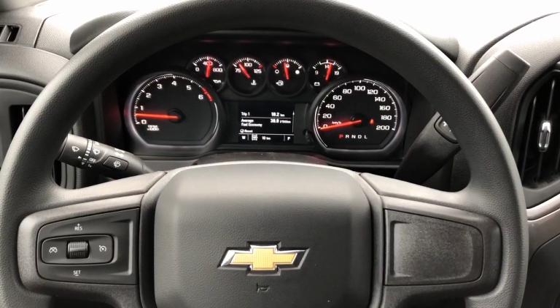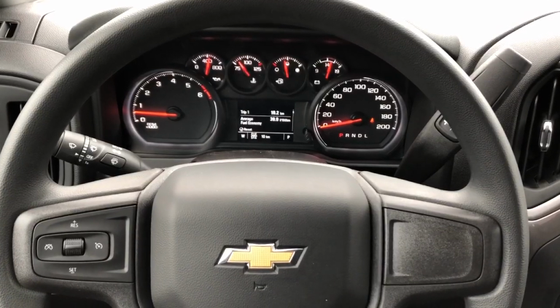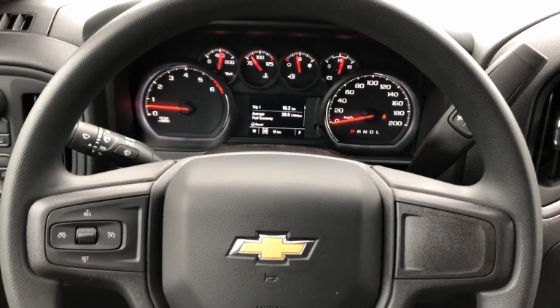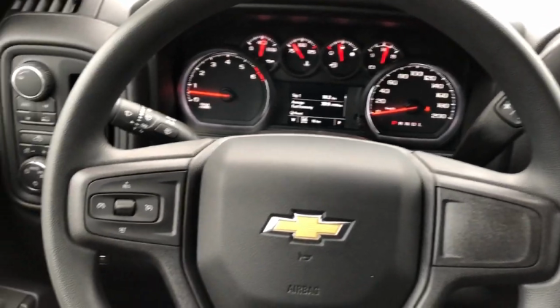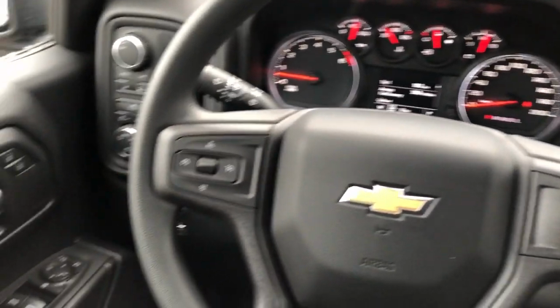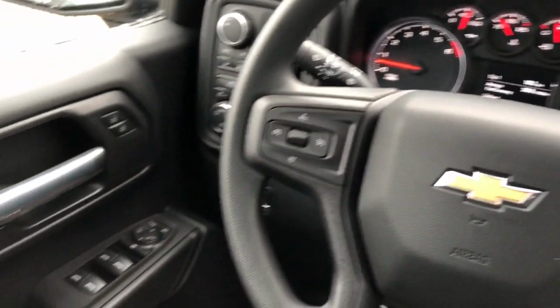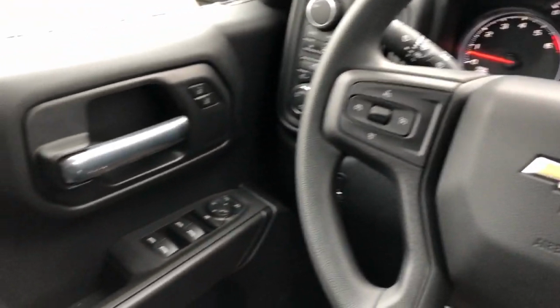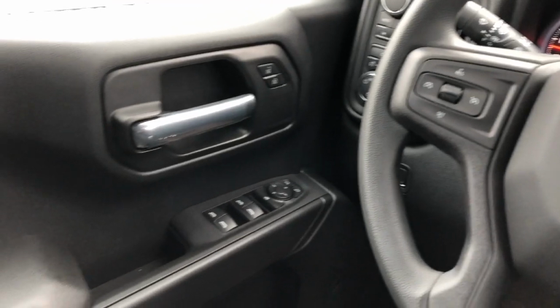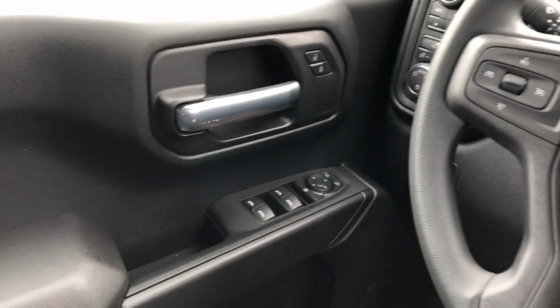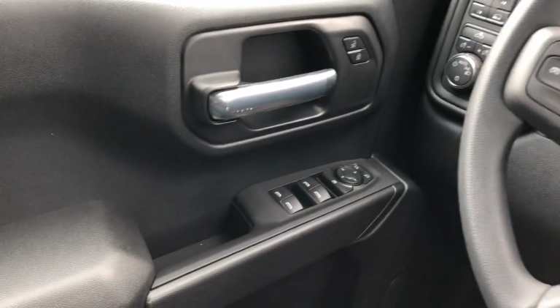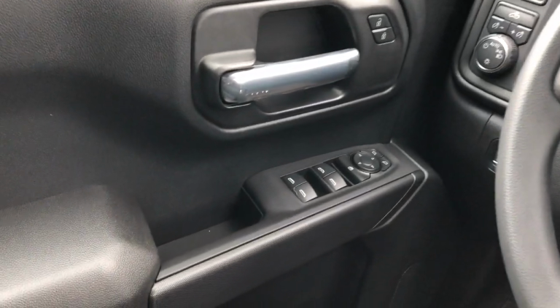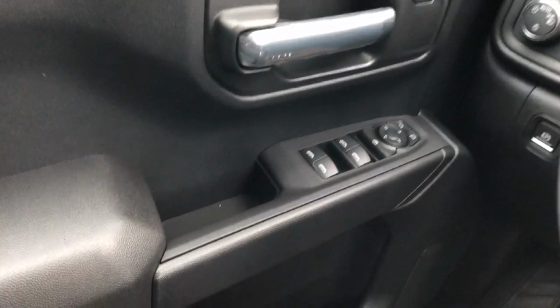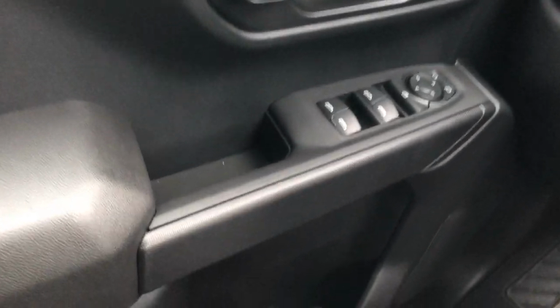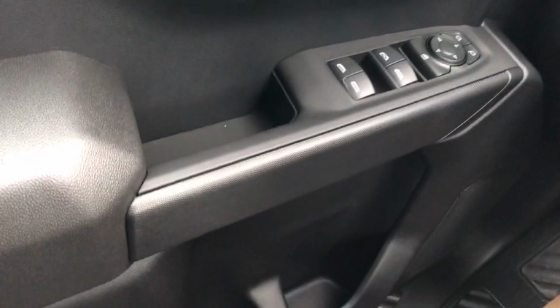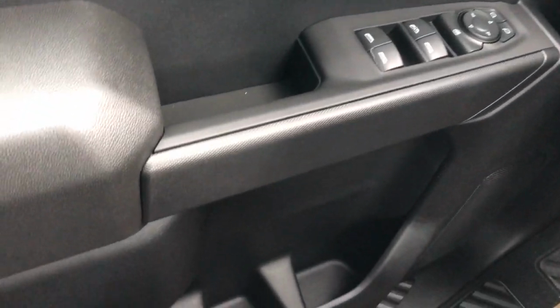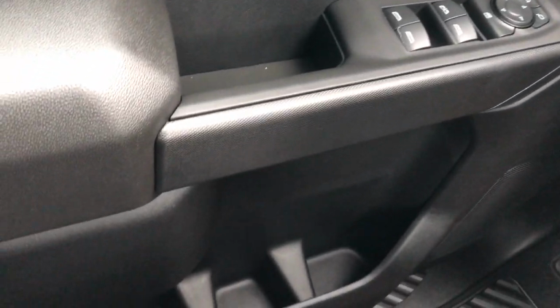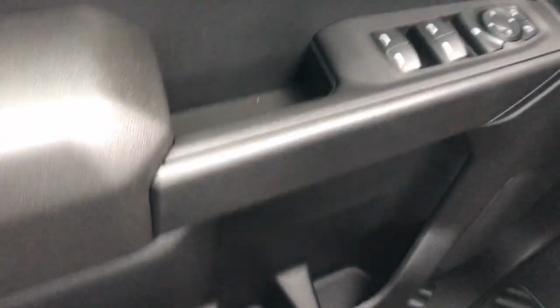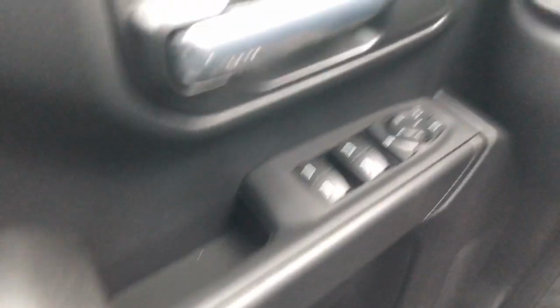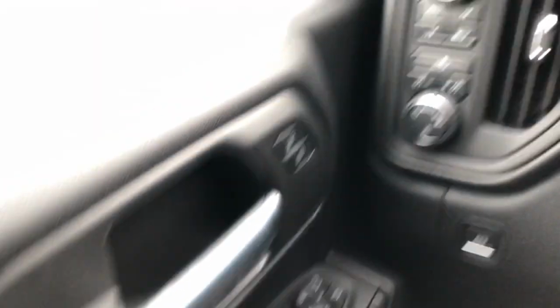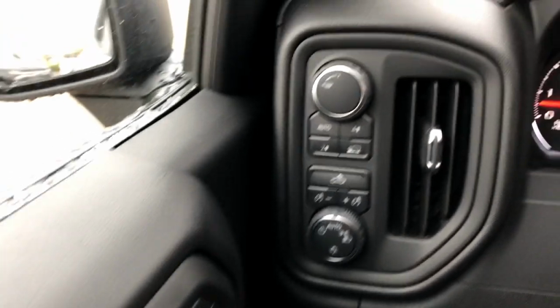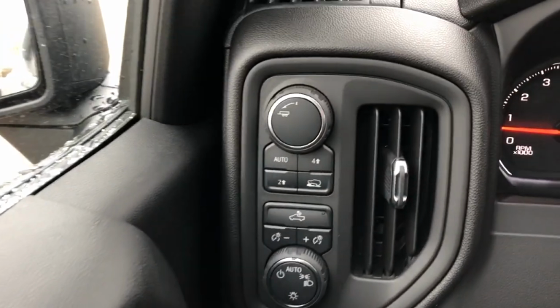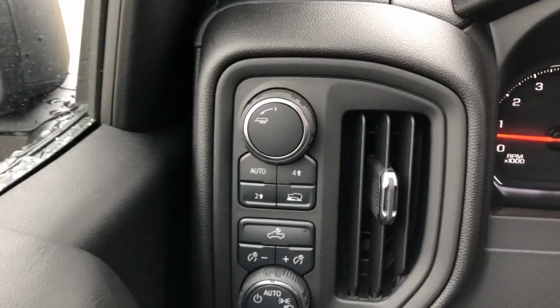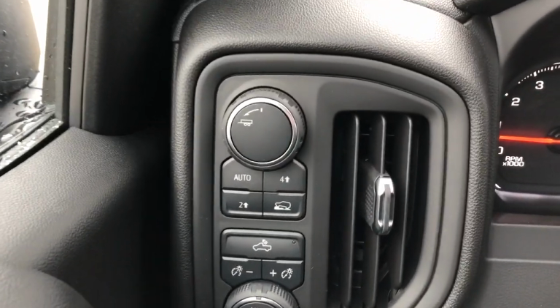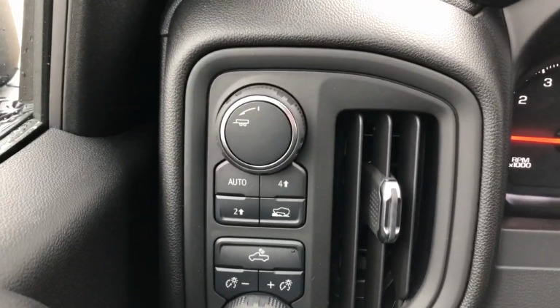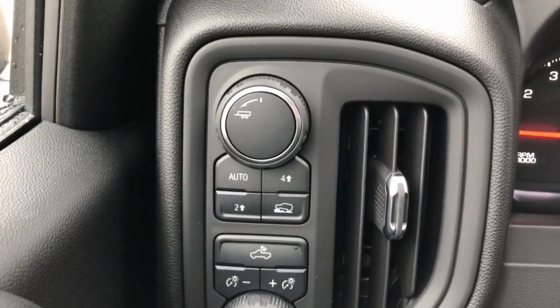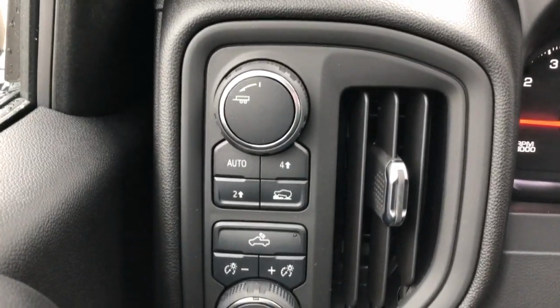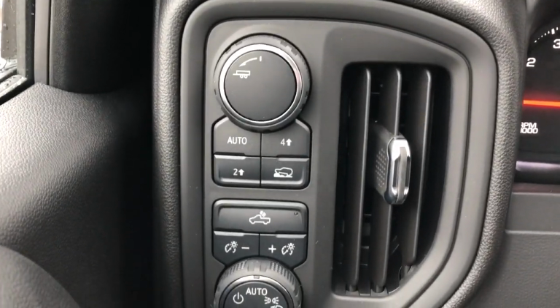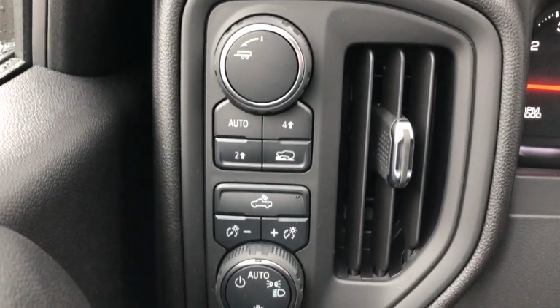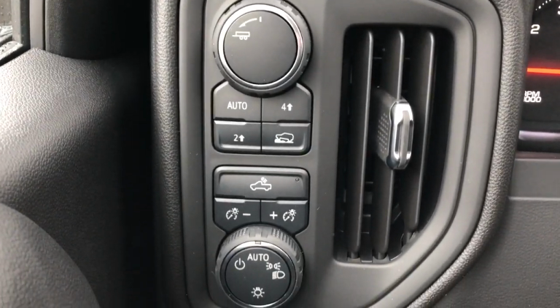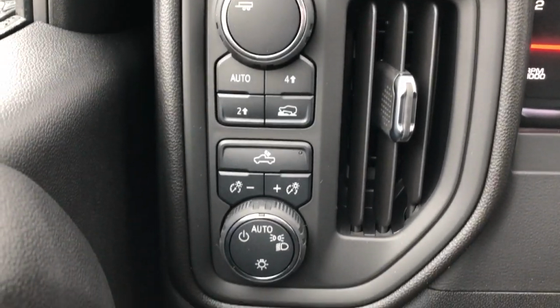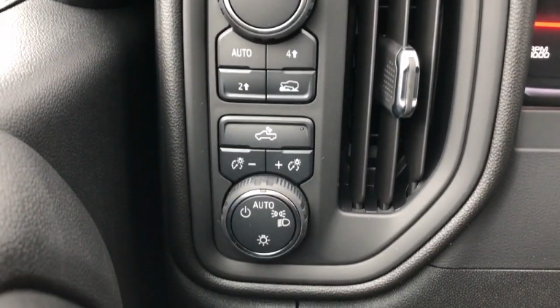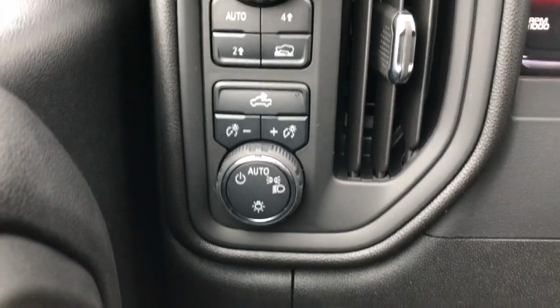Moving on to the interior of the vehicle, we have our chrome door handle, mirror and window controls, as well as our speaker and storage. To the left of the steering wheel, we can see we have our trailering mode, four-wheel drive controls, and lighting controls.